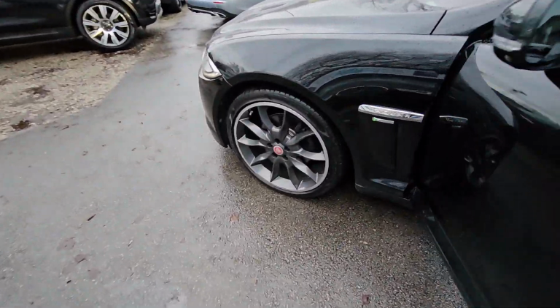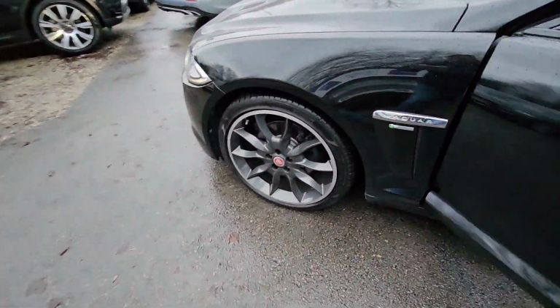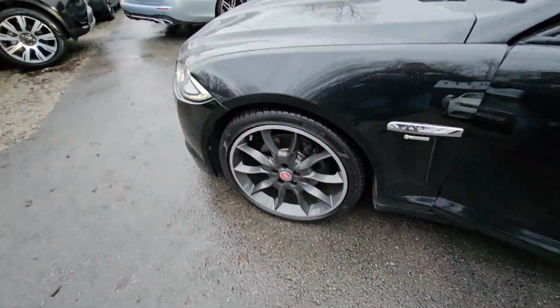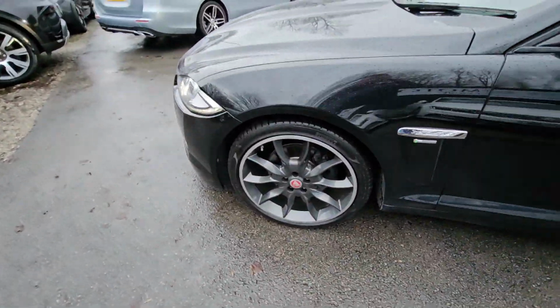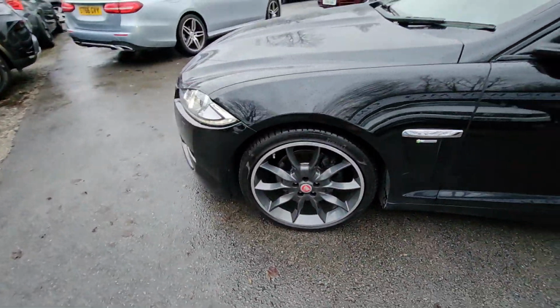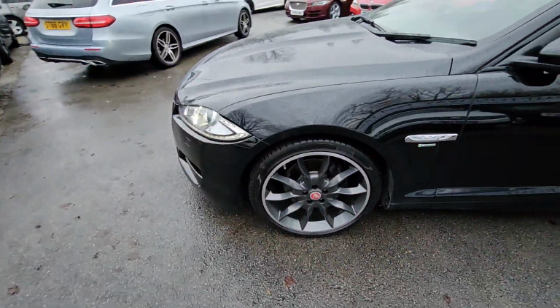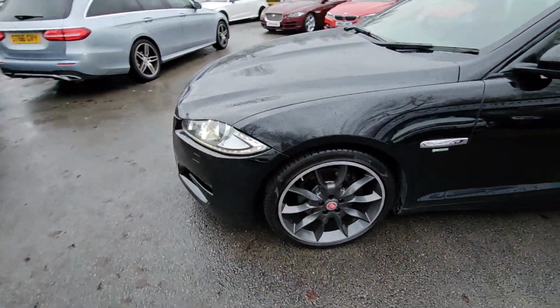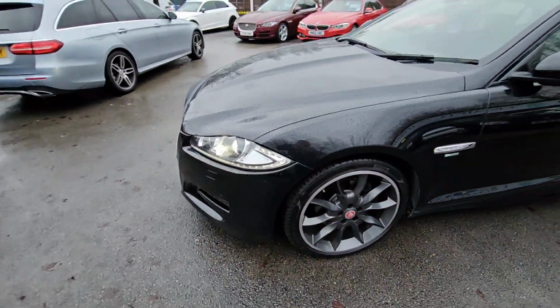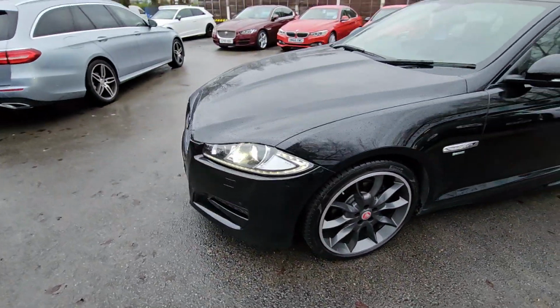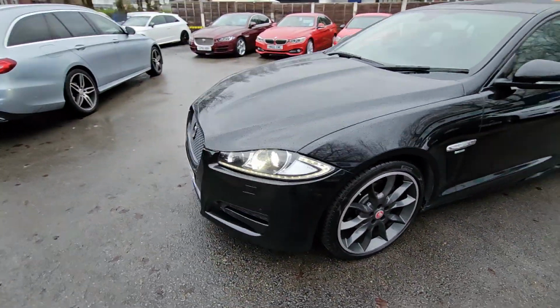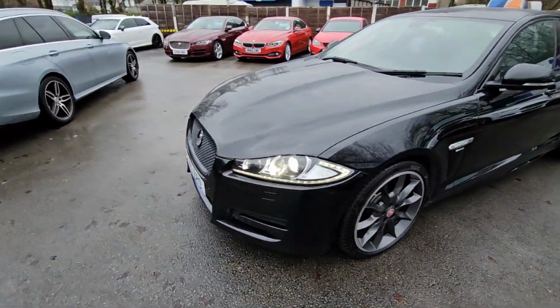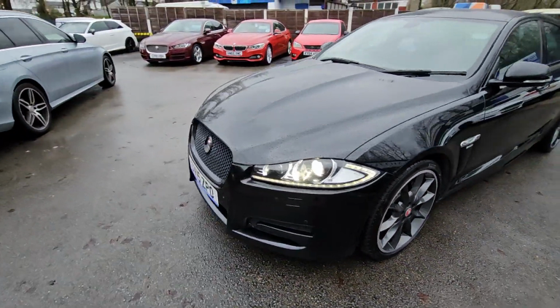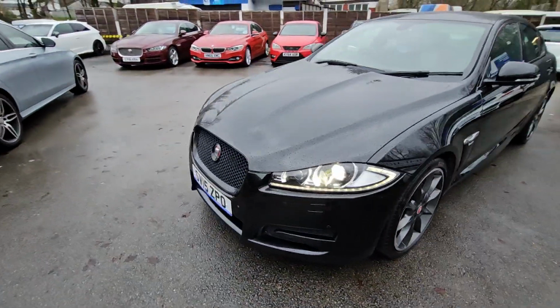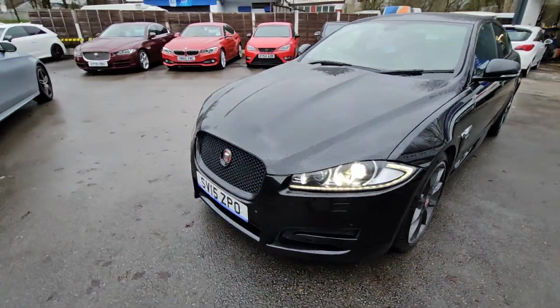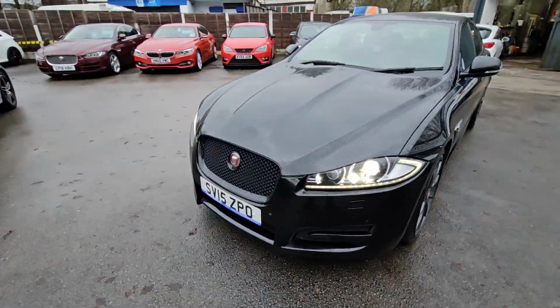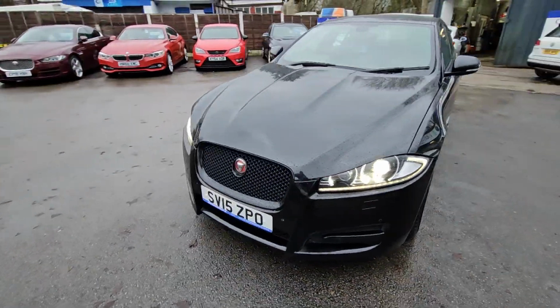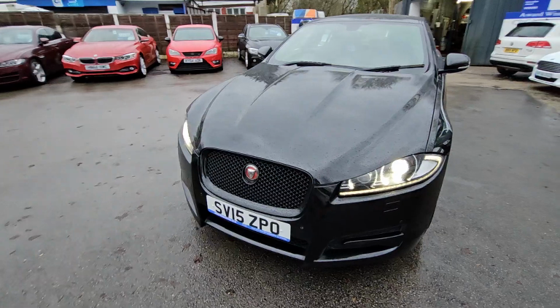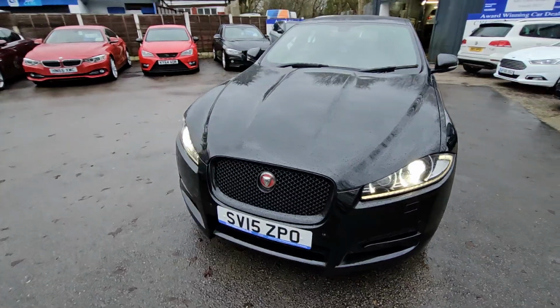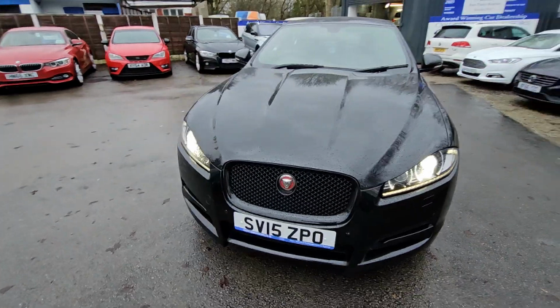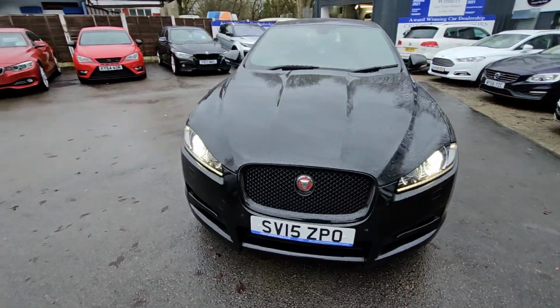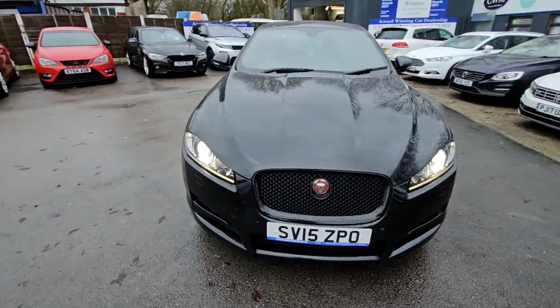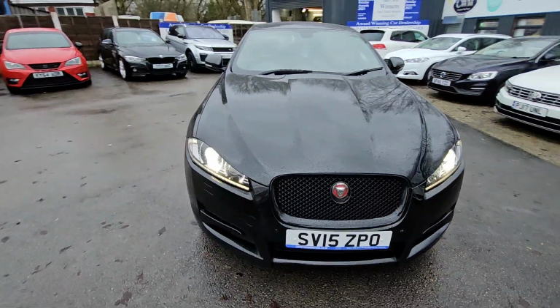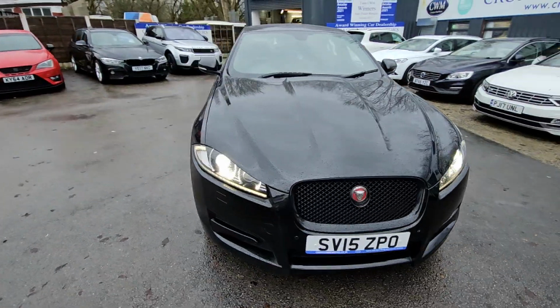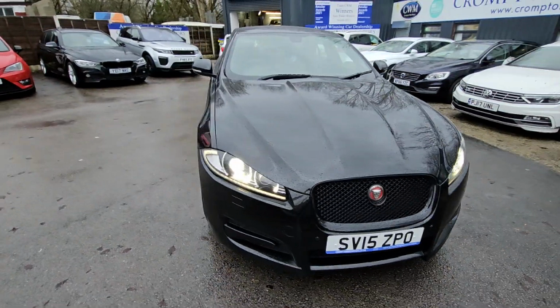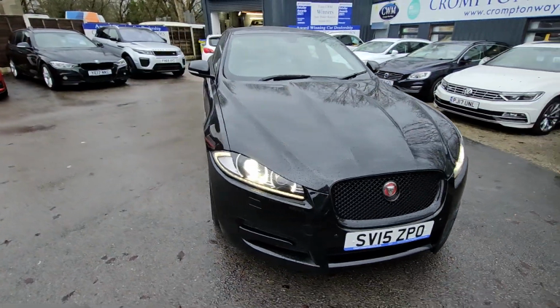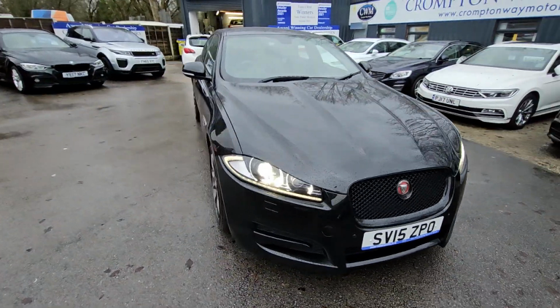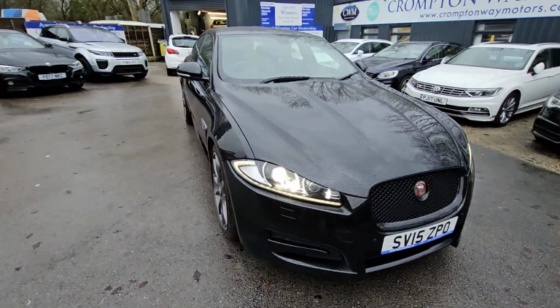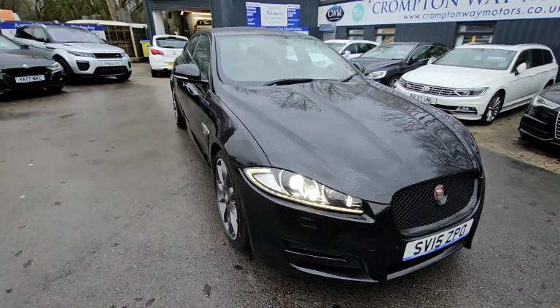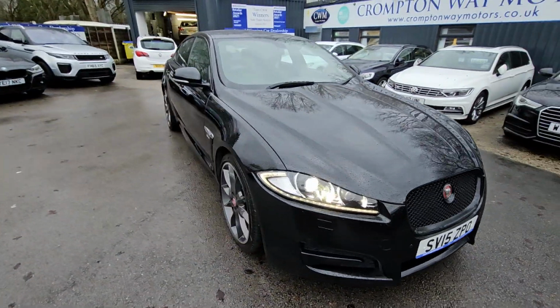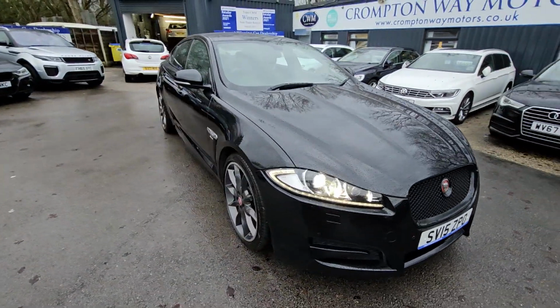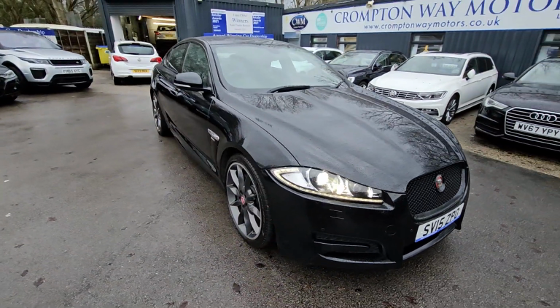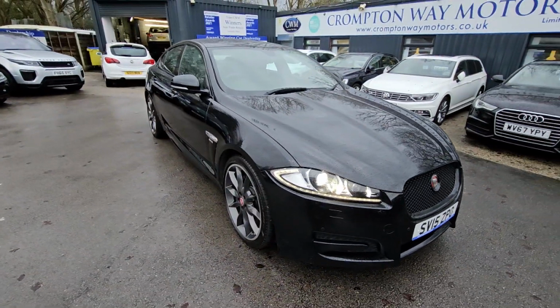For more information on this vehicle, for part exchange or for finance figures, give us a call at 01204 393 181. Thank you.